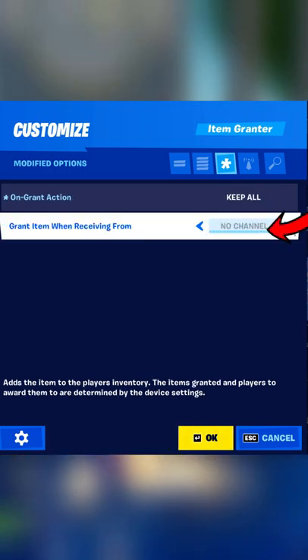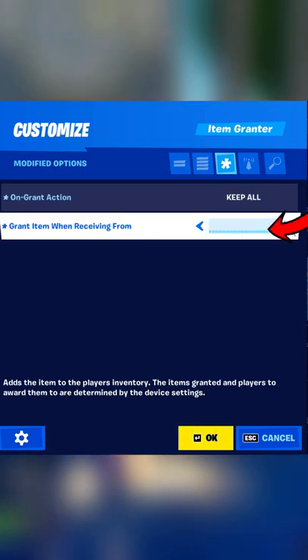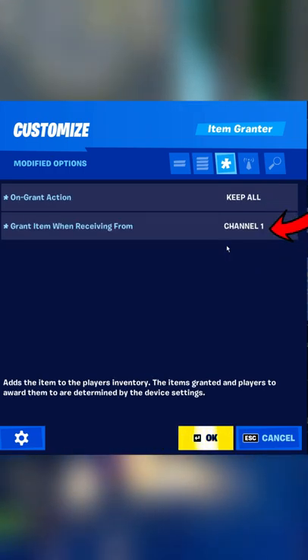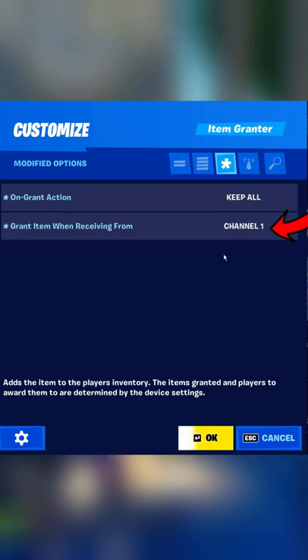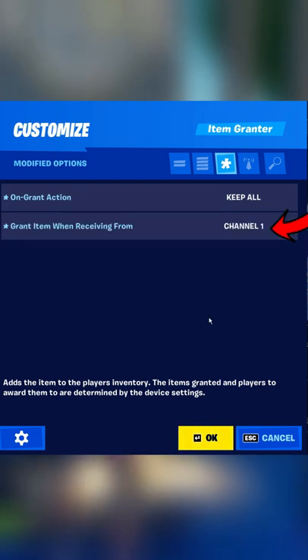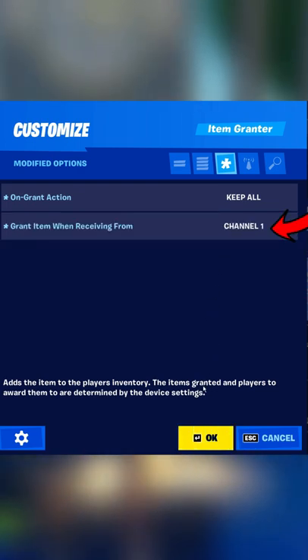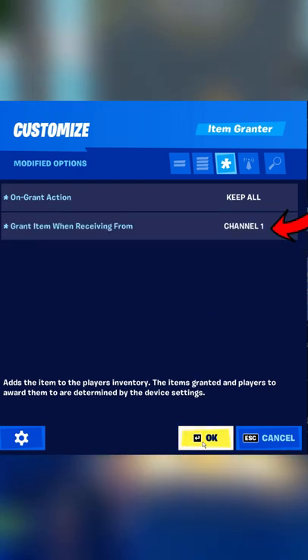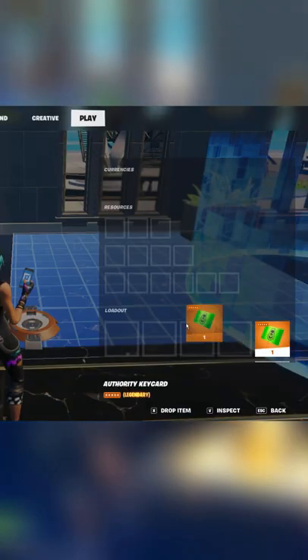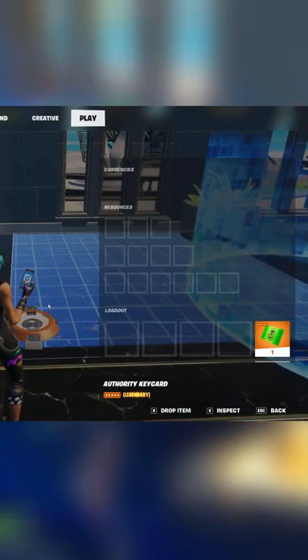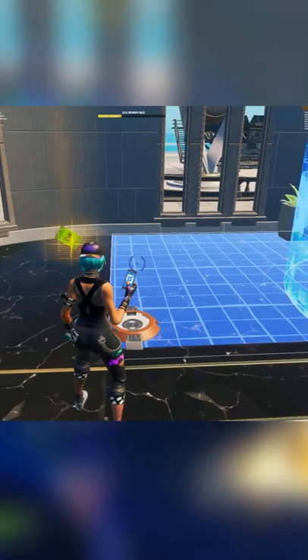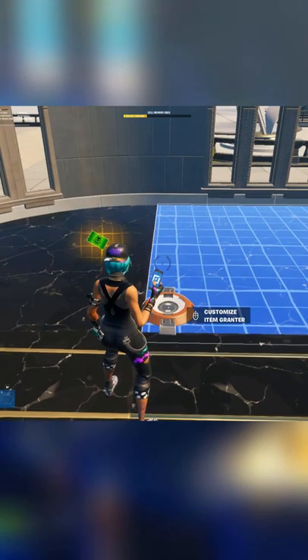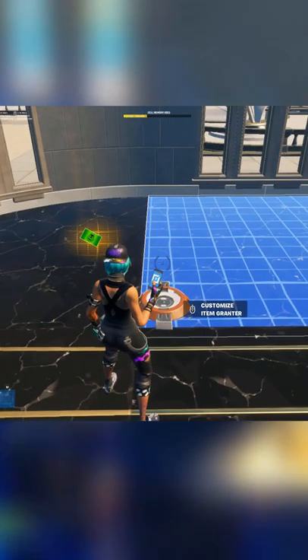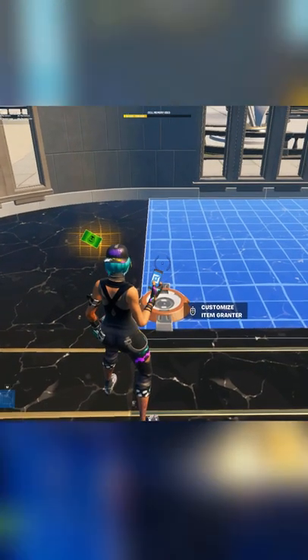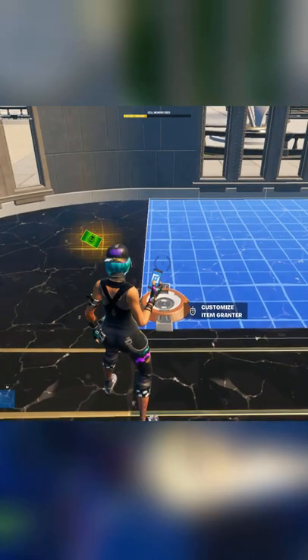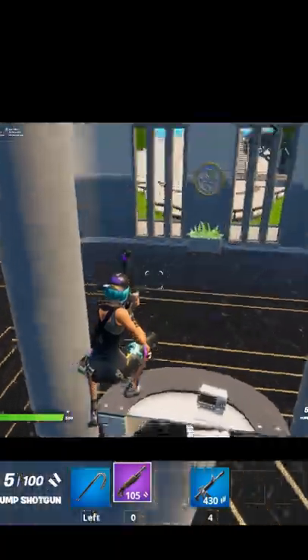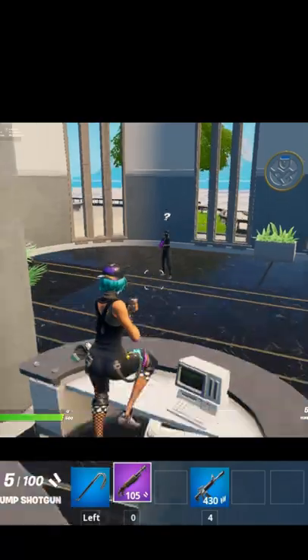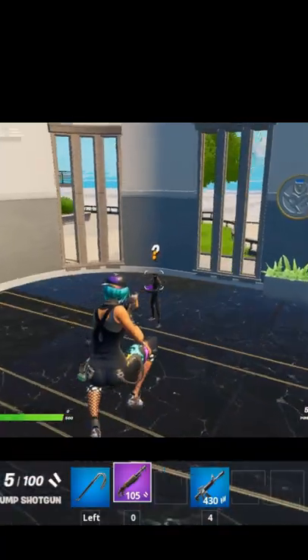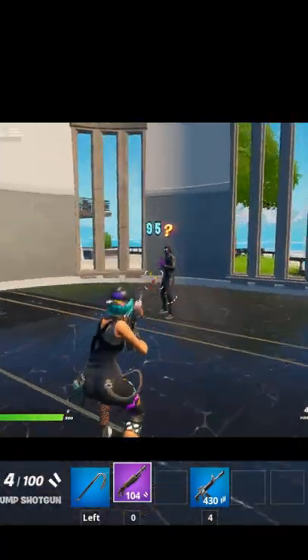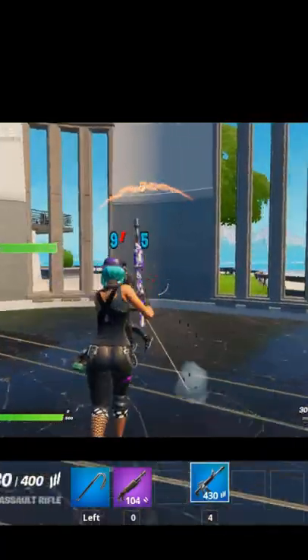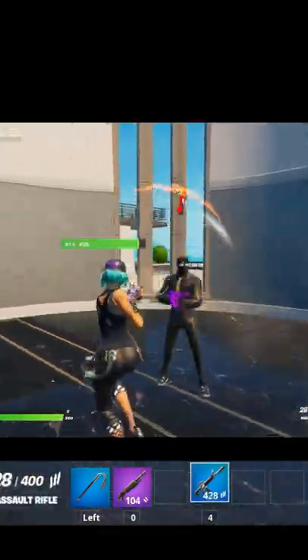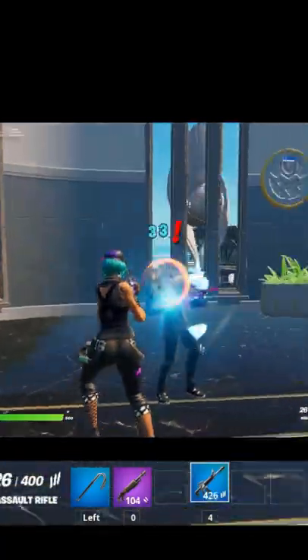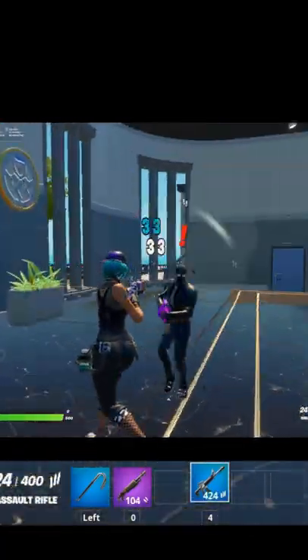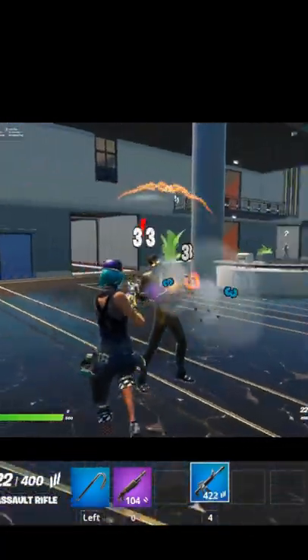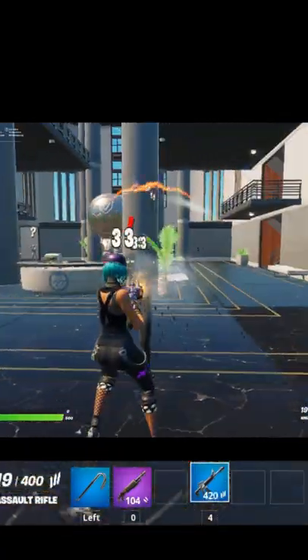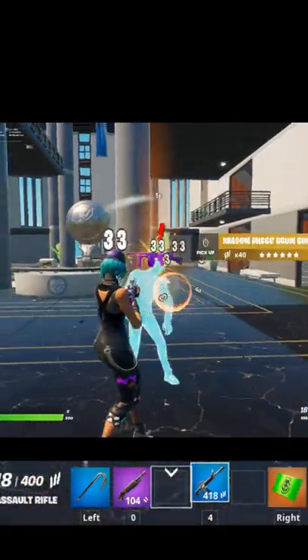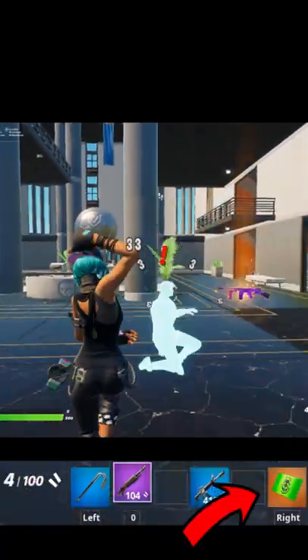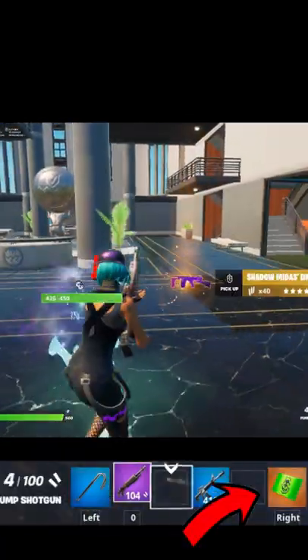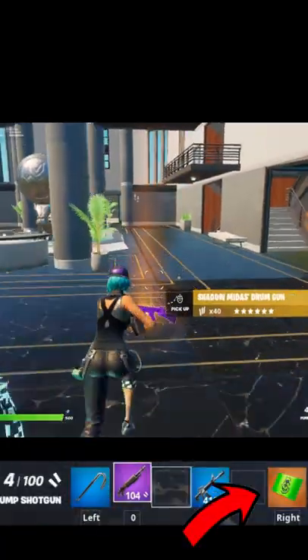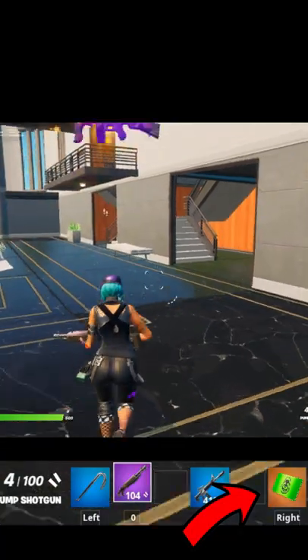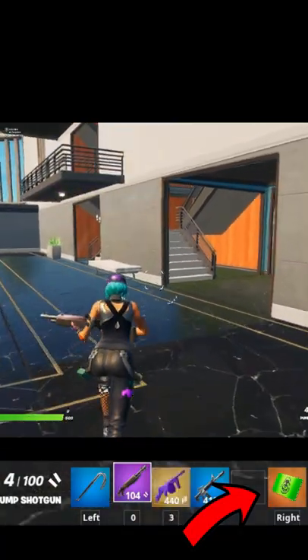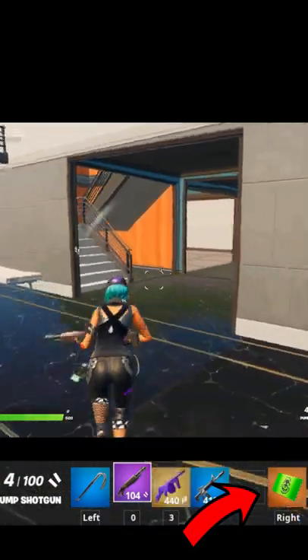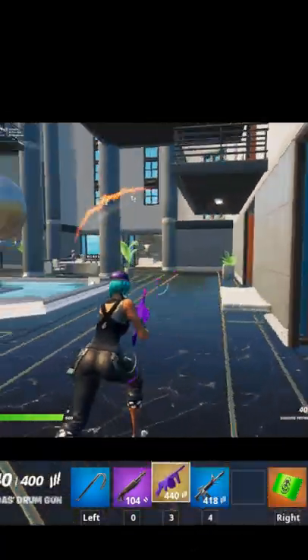Then just drop the keycard into the item grantor and drop your weapons into the guard spawner and start the game. Now when you kill the guard, you get a keycard and they even still drop their weapons.